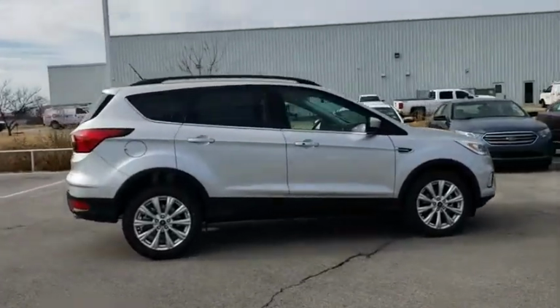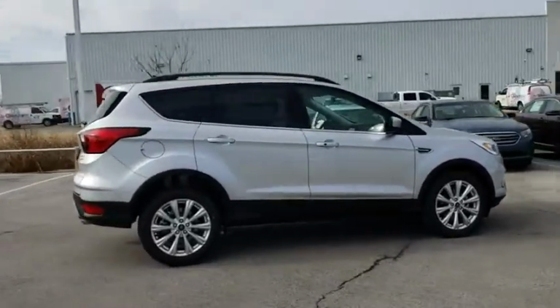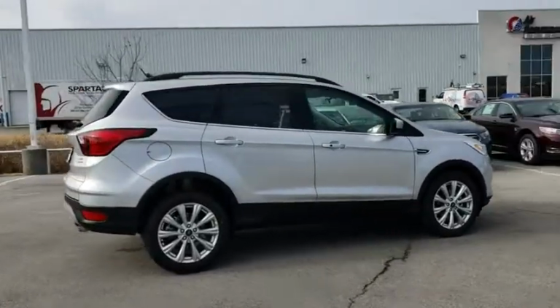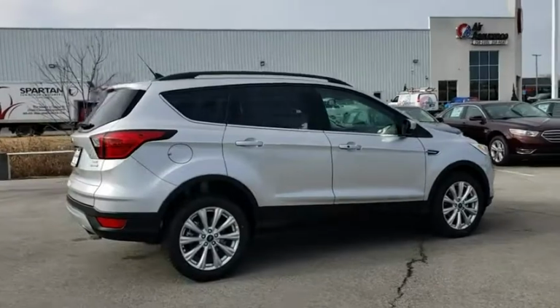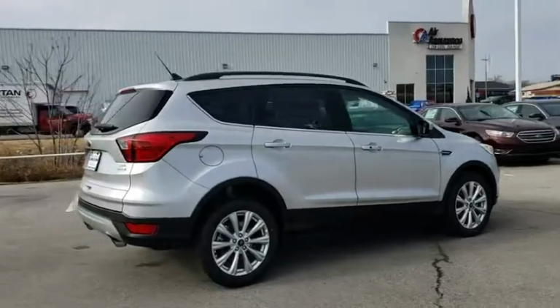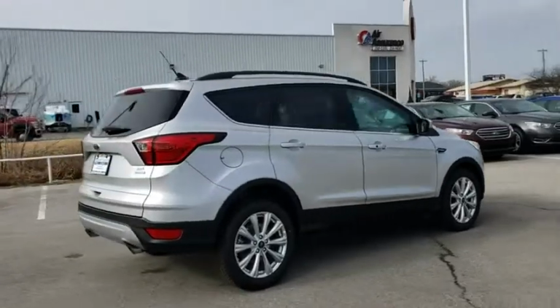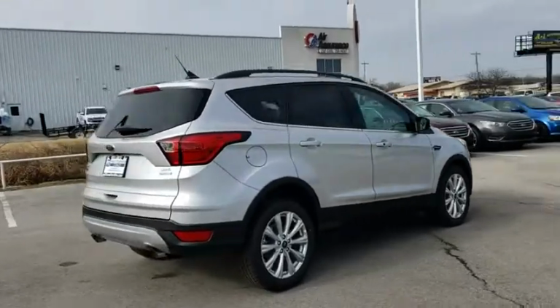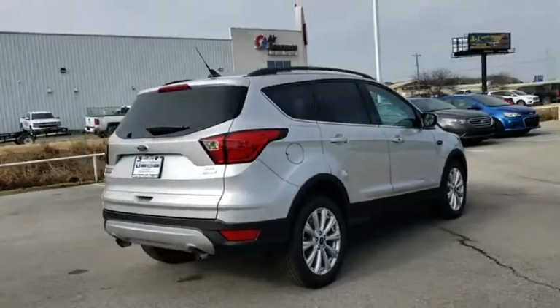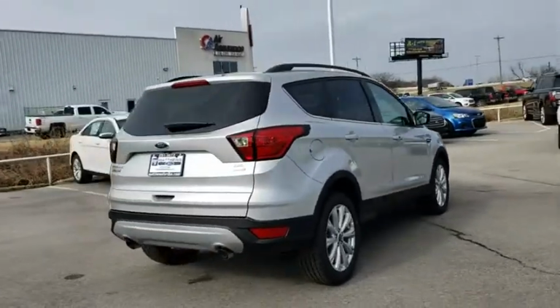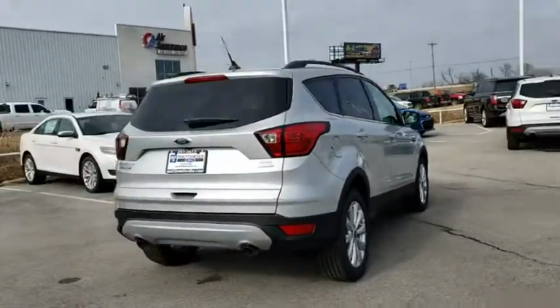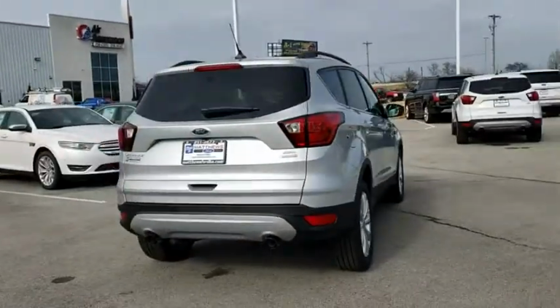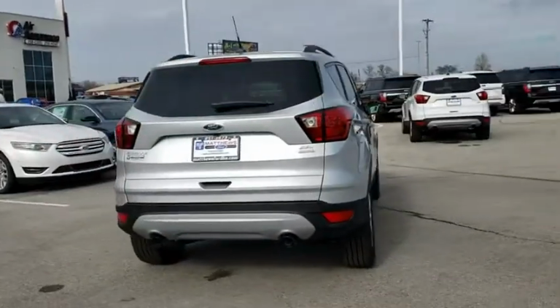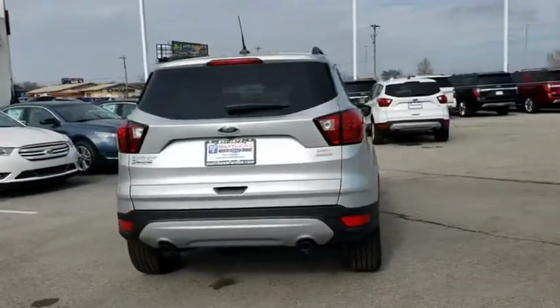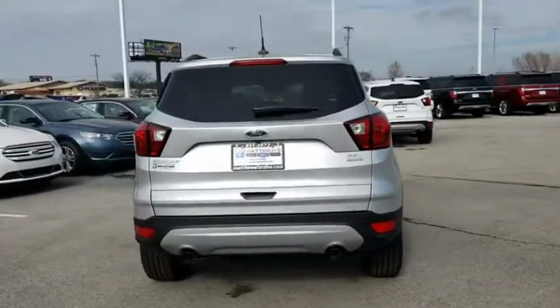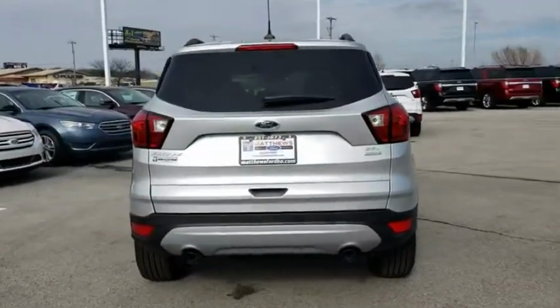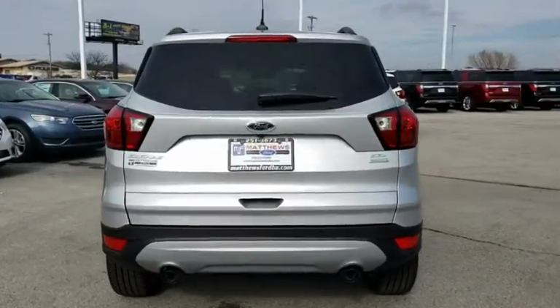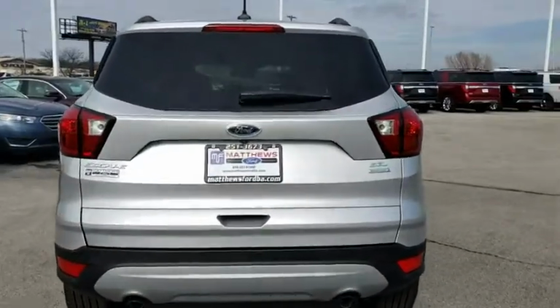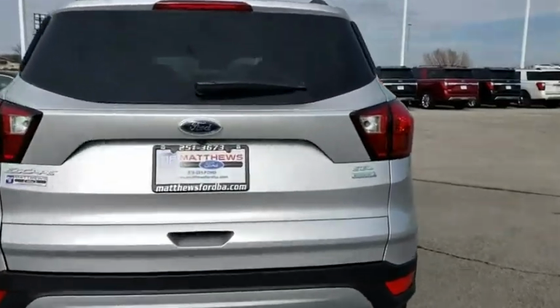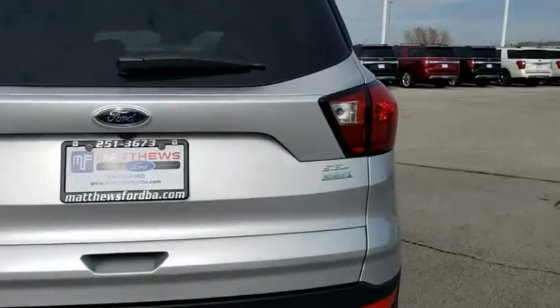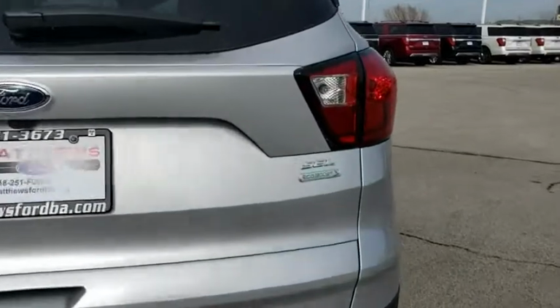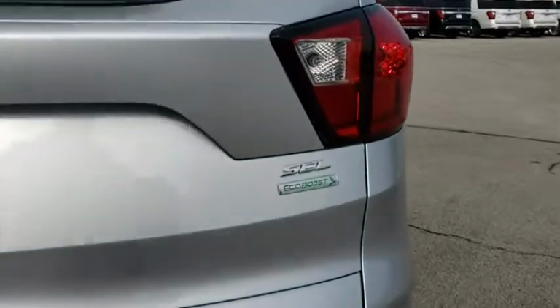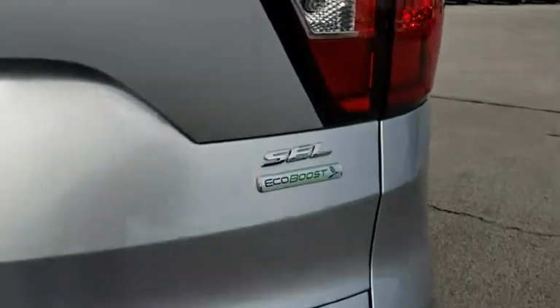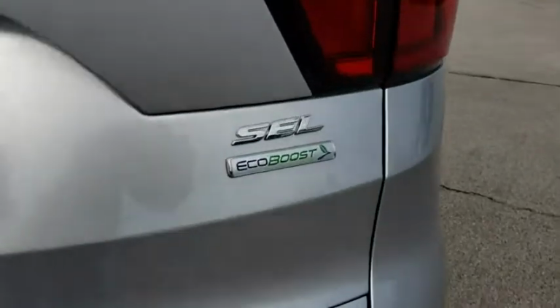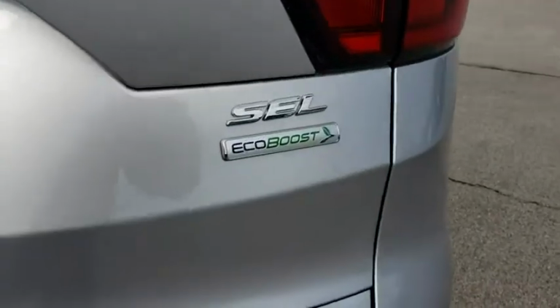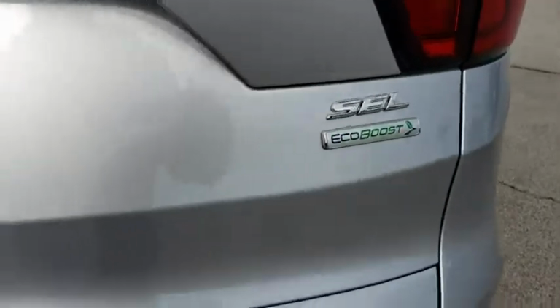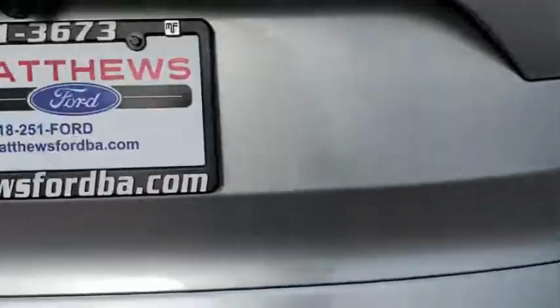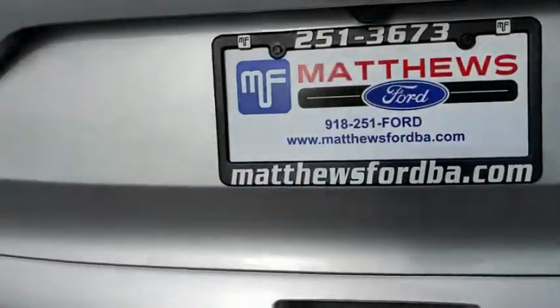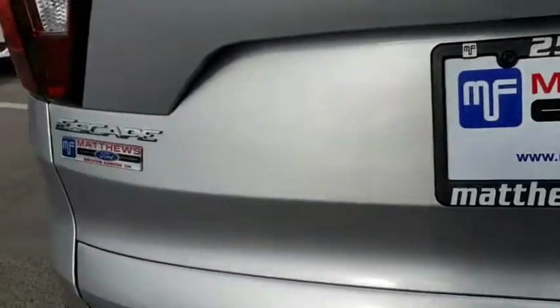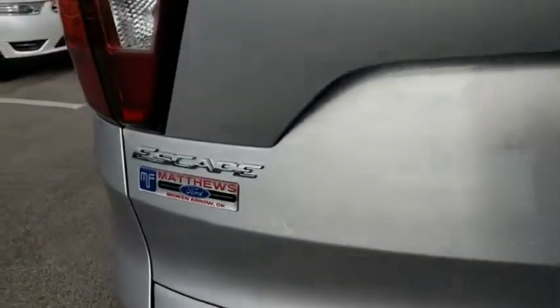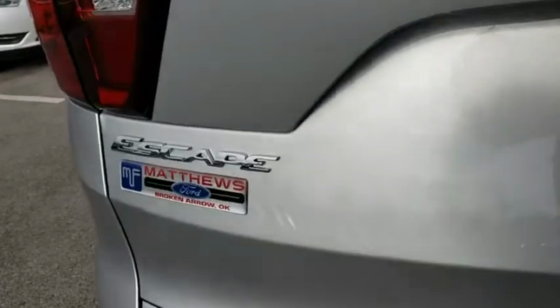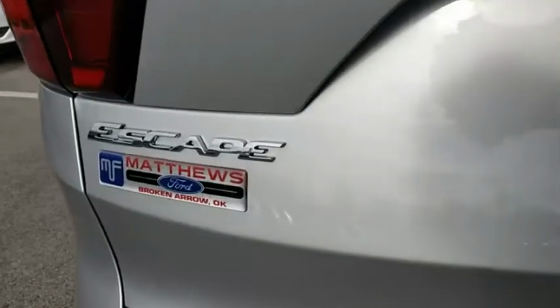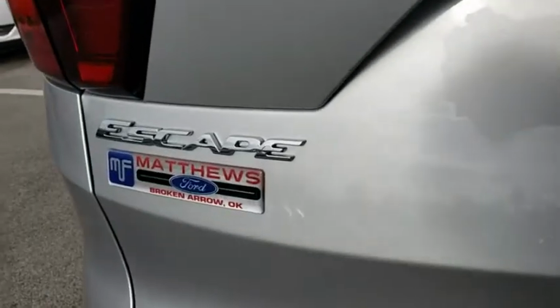Remote engine start, steering wheel audio controls, stability control, traction control, power liftgate, backup camera, anti-lock braking system, keyless entry, leather wrapped steering wheel, Bluetooth.